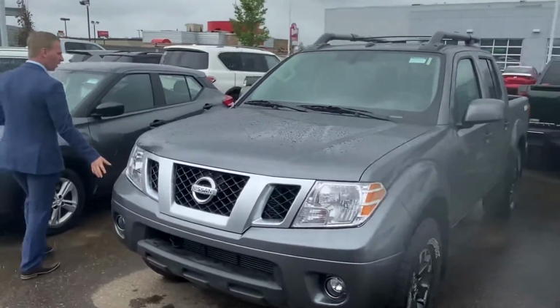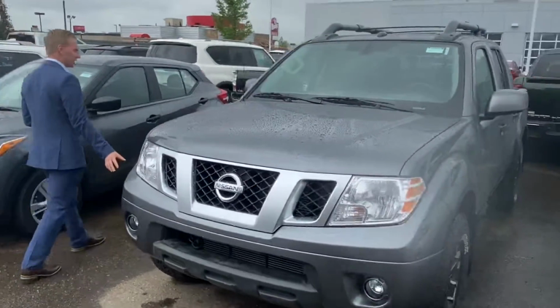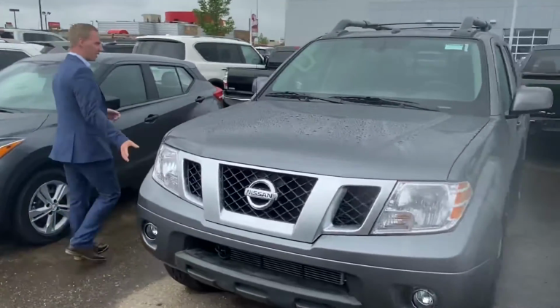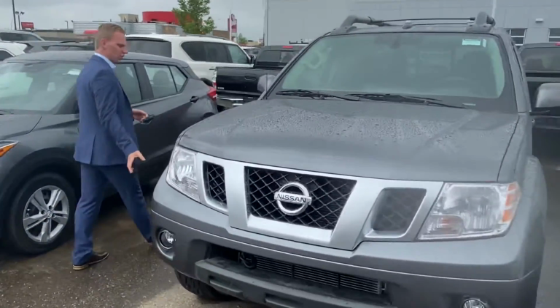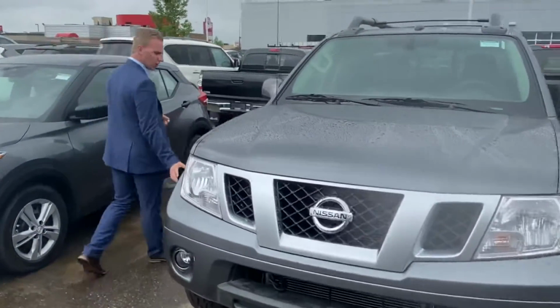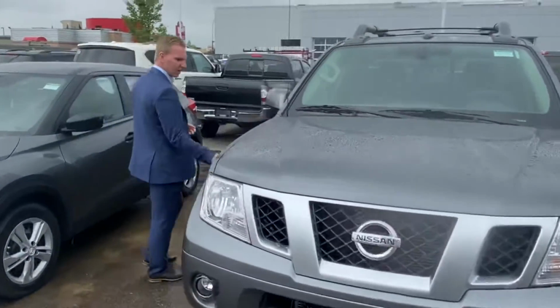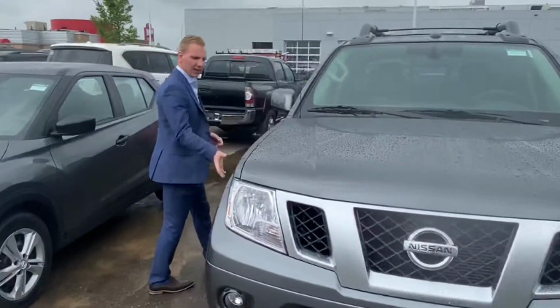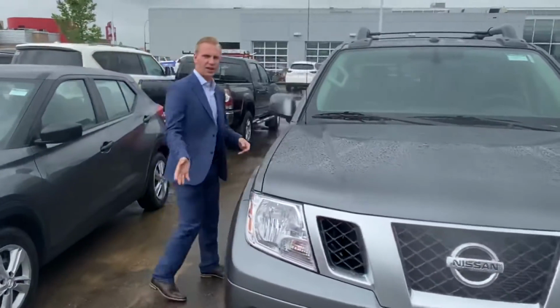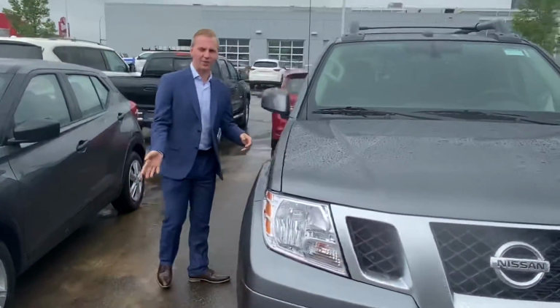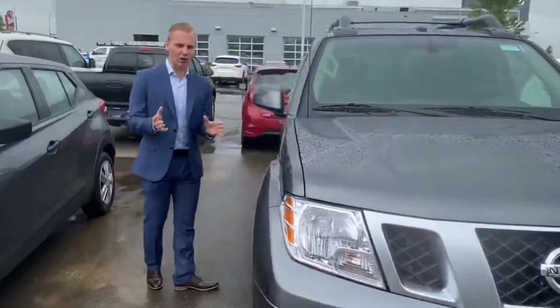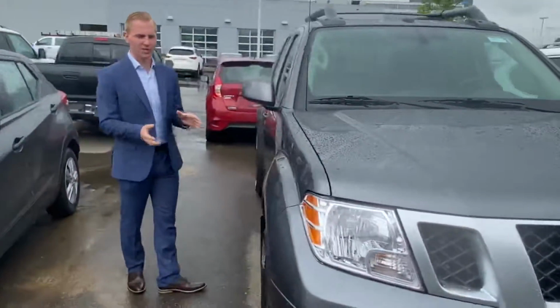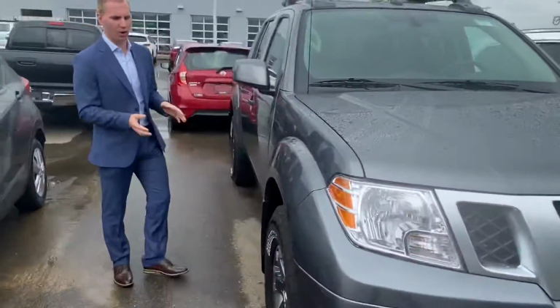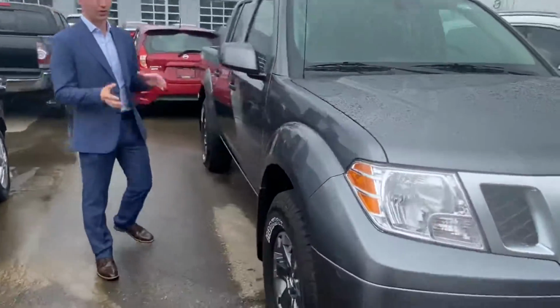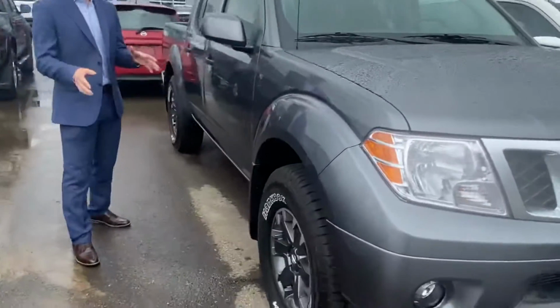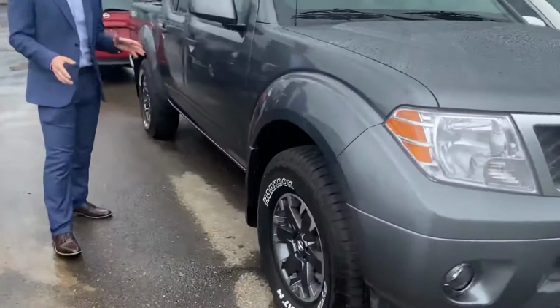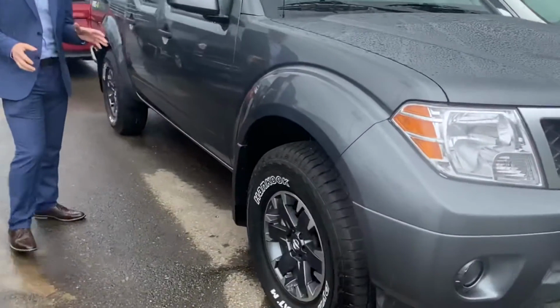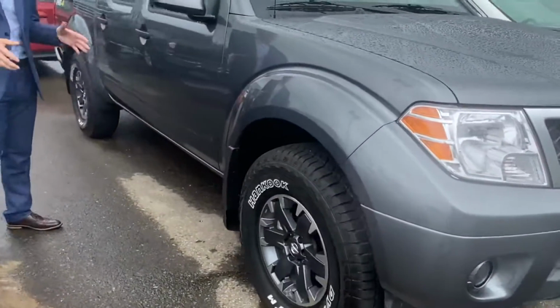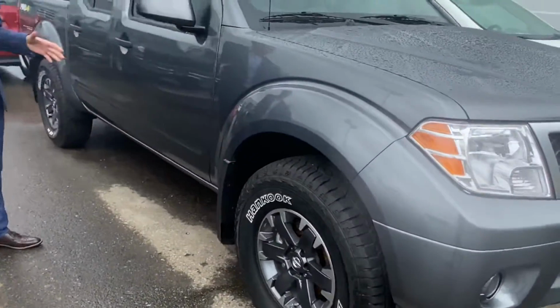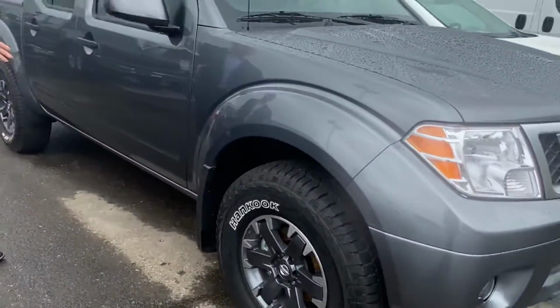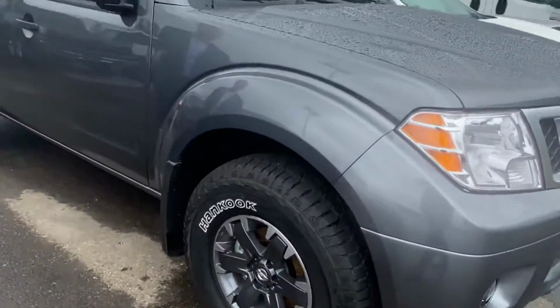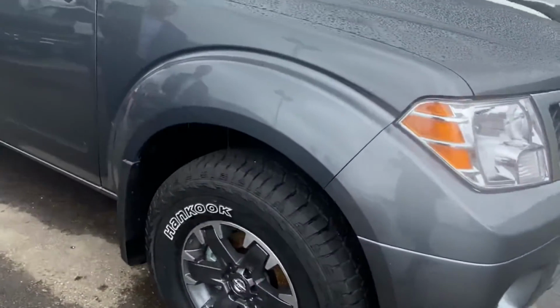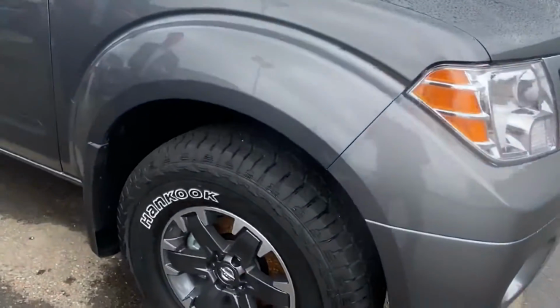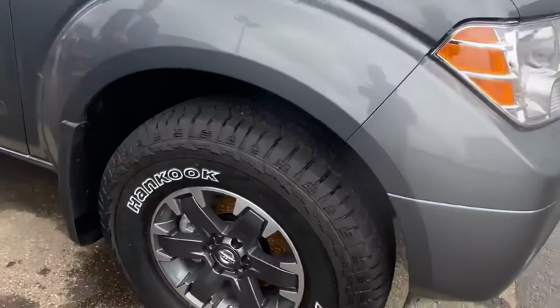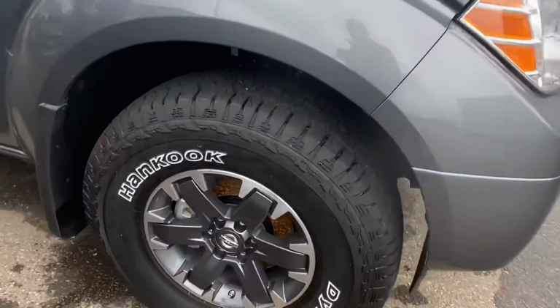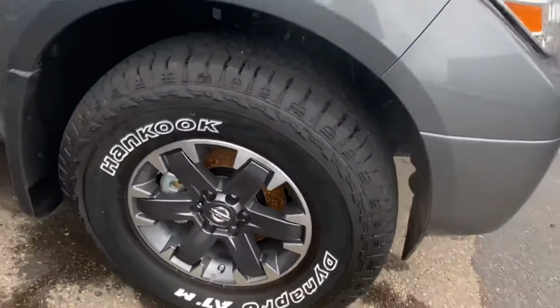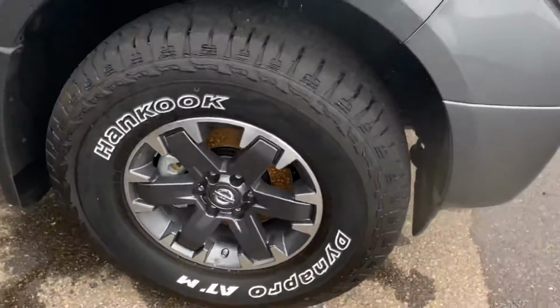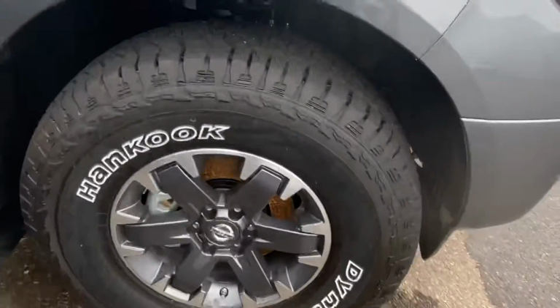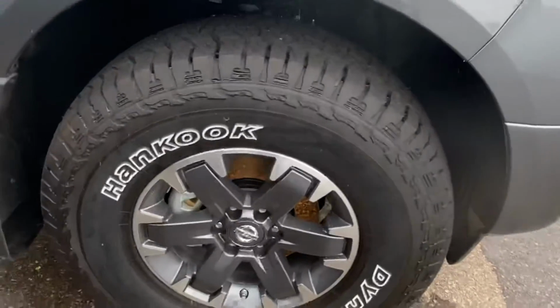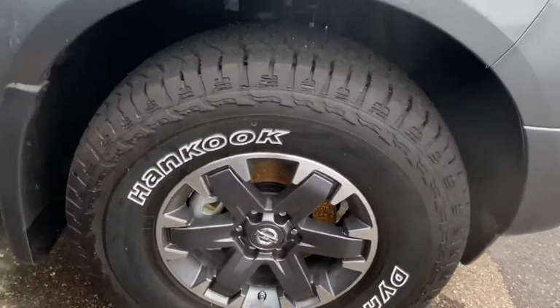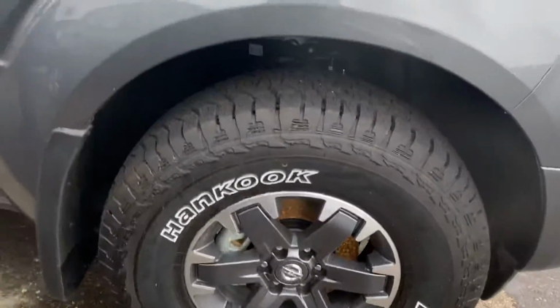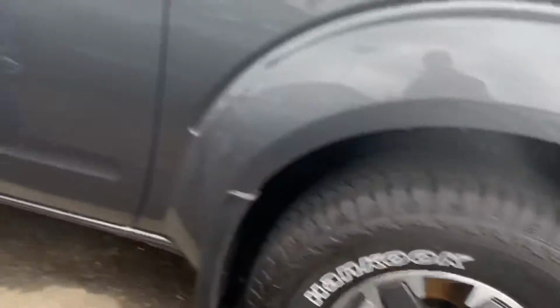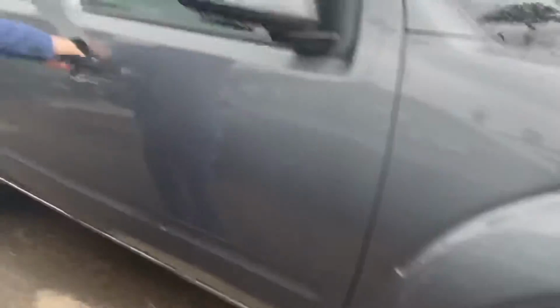On the side of this one you will see it's going to have your all-season rubber — the aggressive all-season rubber already wrapped around those off-road aluminum alloy wheels.